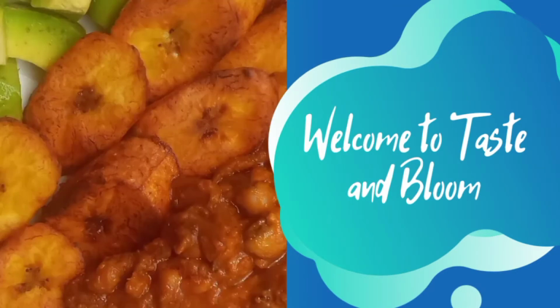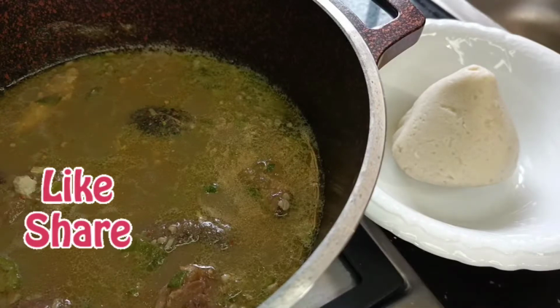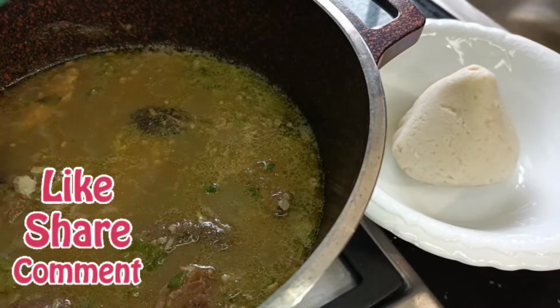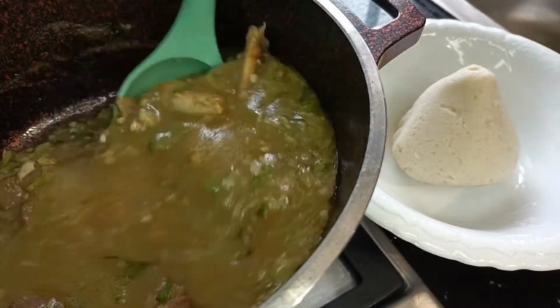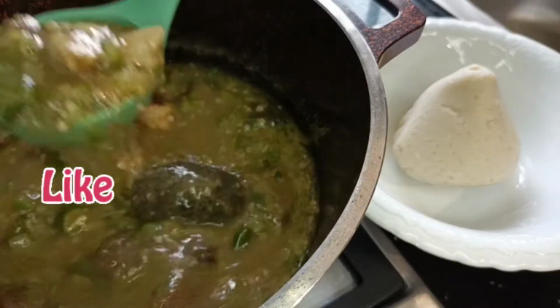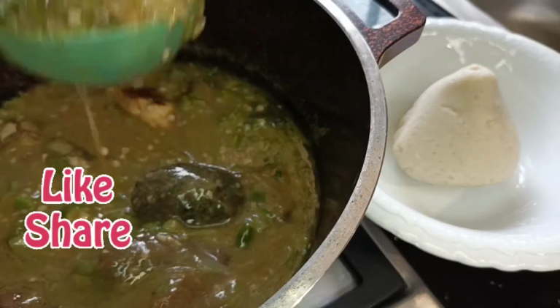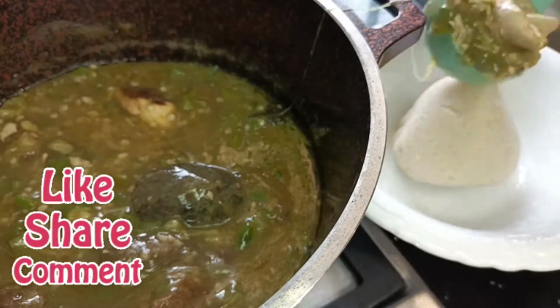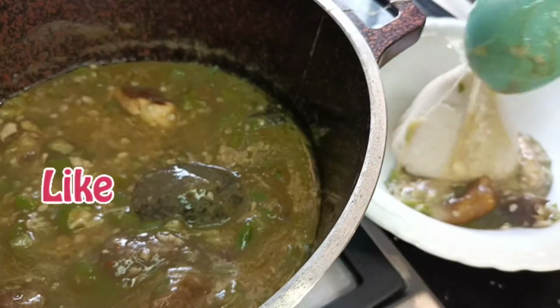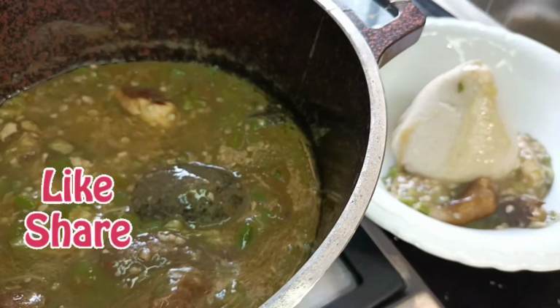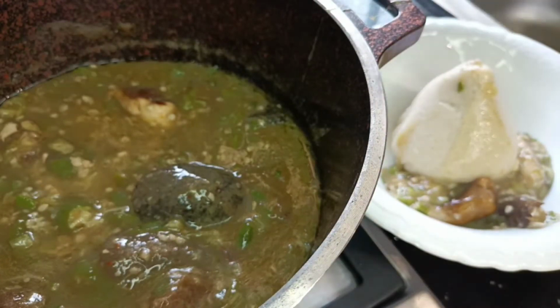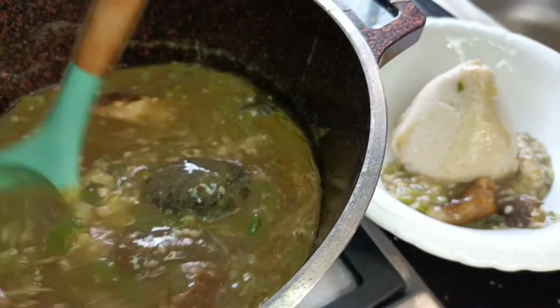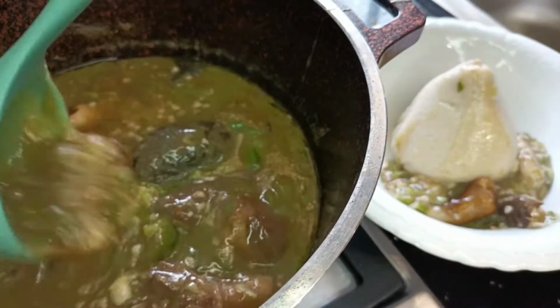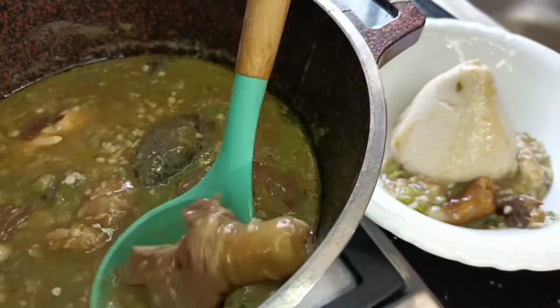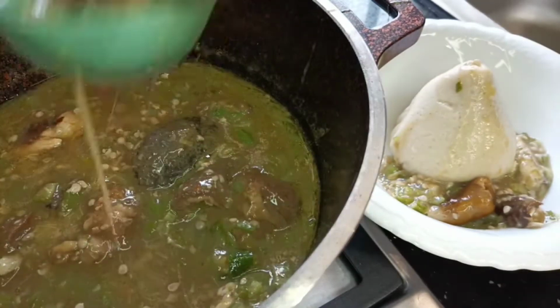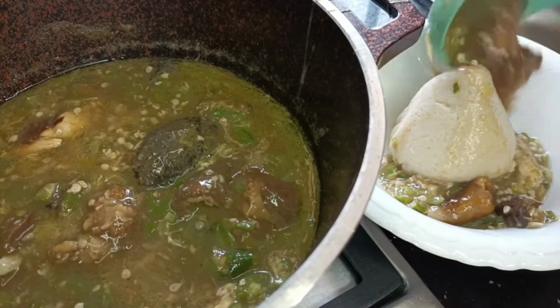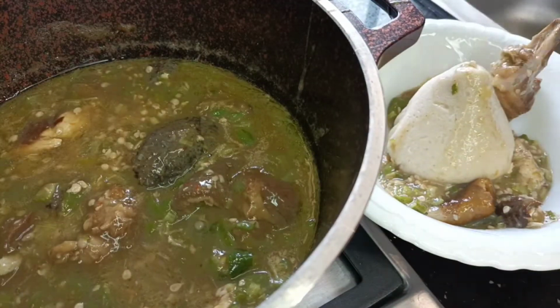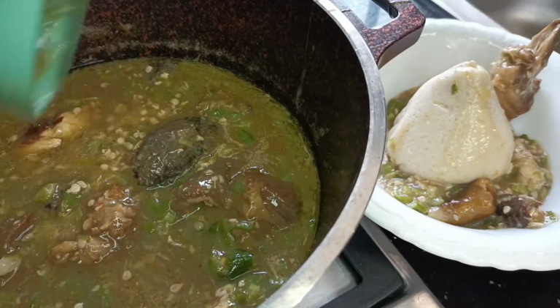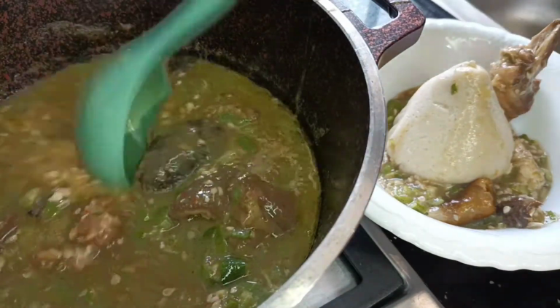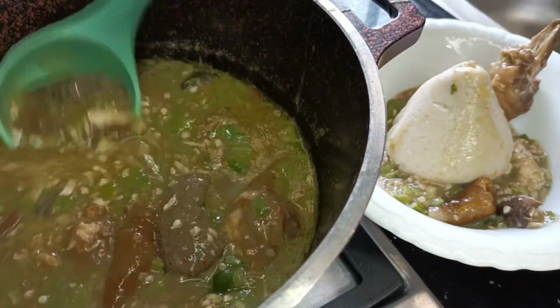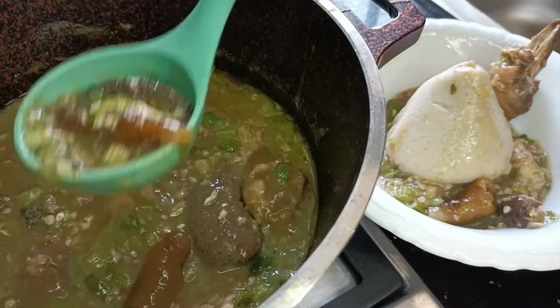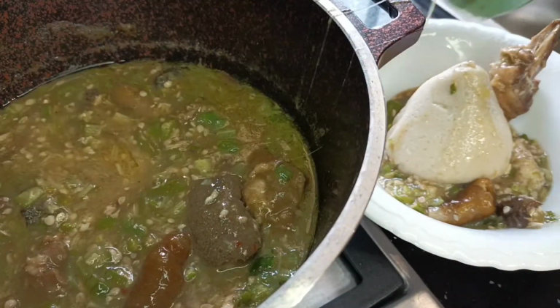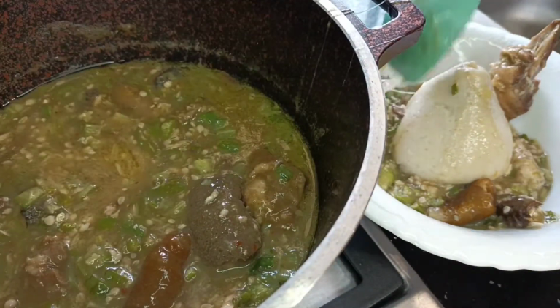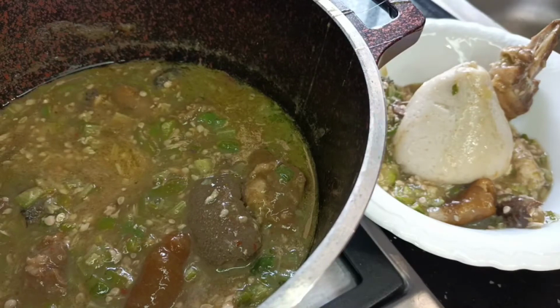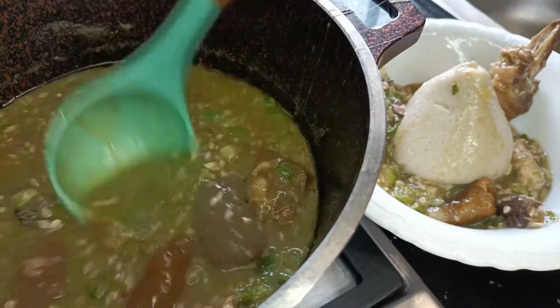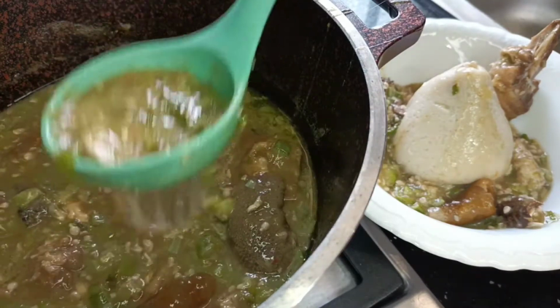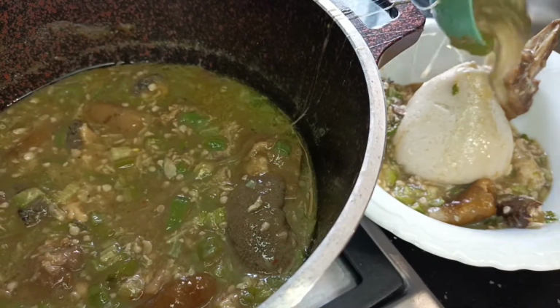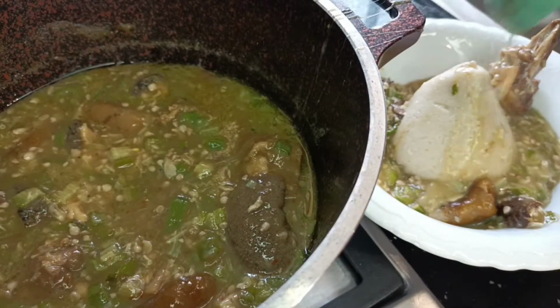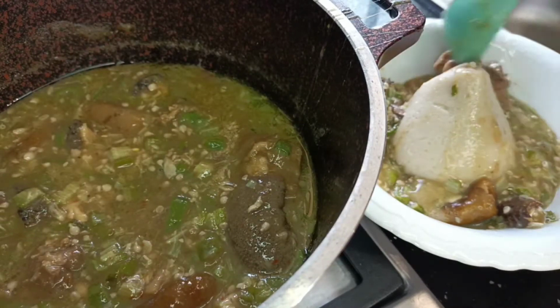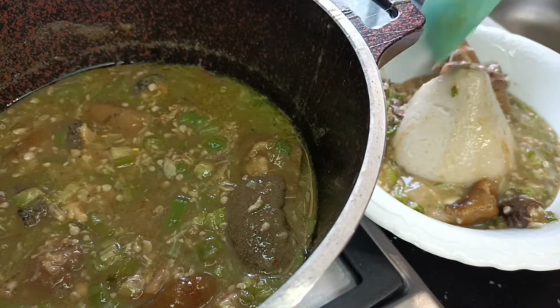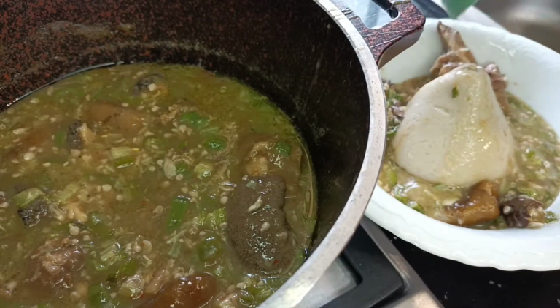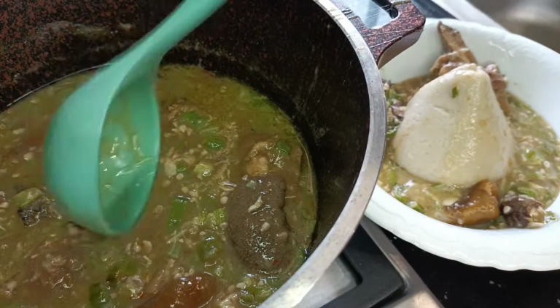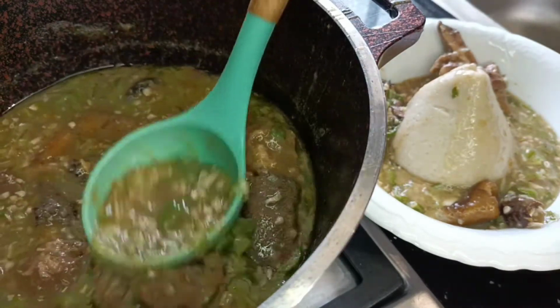Hi guys and welcome to Taste and Bloom. My name is Yasmi and today I'm sharing this oil-less okro, or okra soup or stew recipe with you. It is super easy to make, so do join me and enjoy it during the Easter festivities.